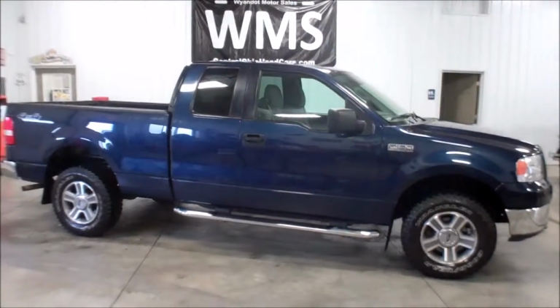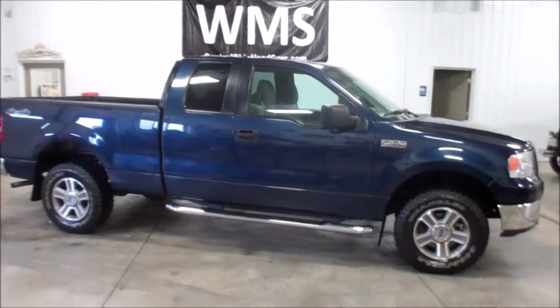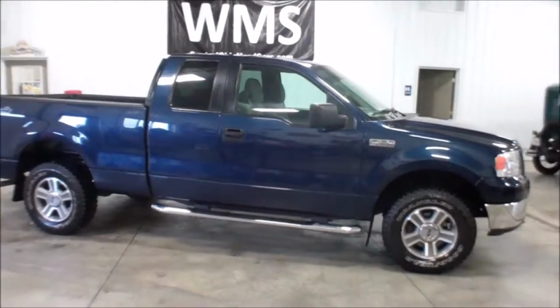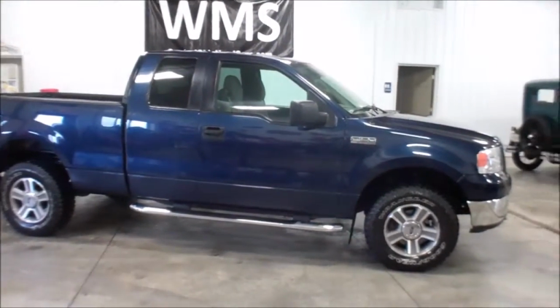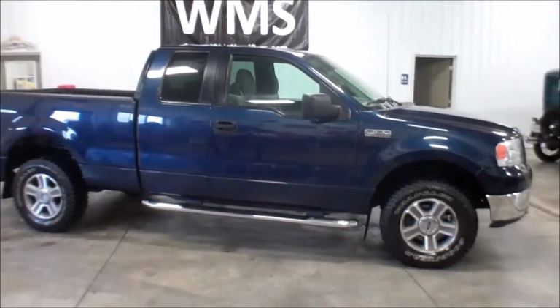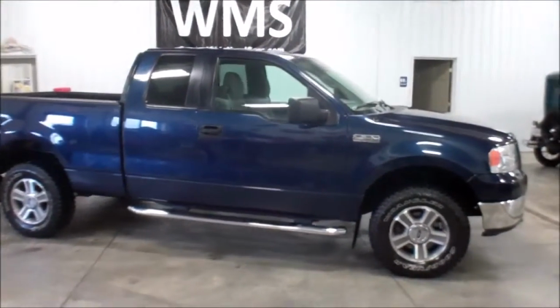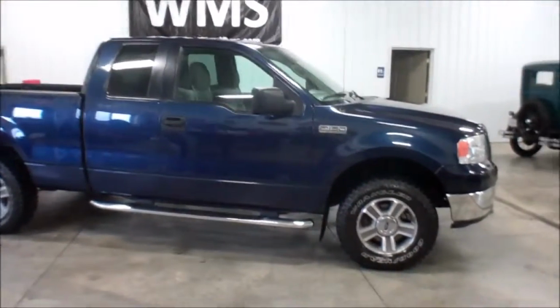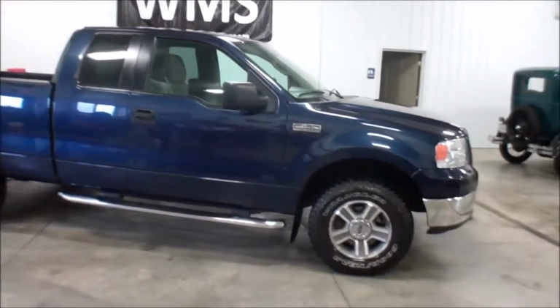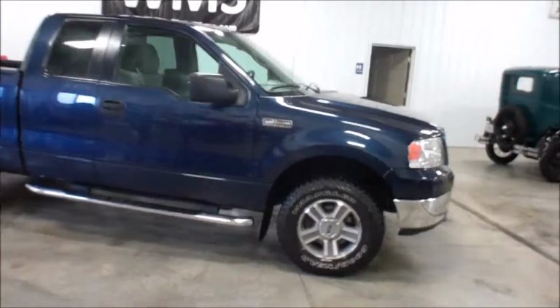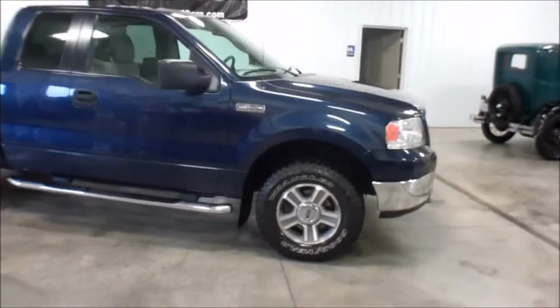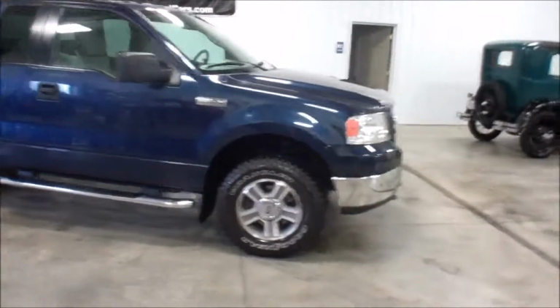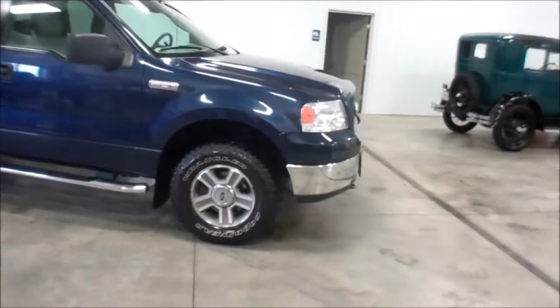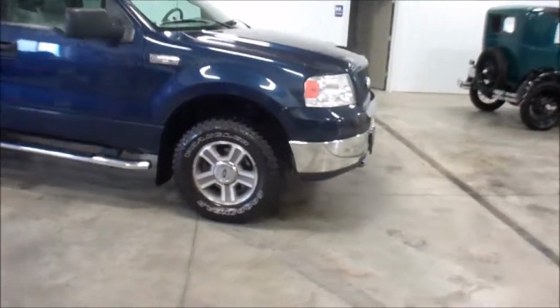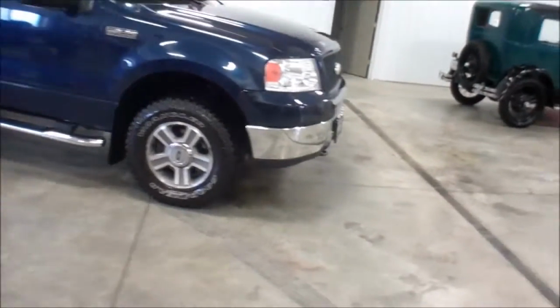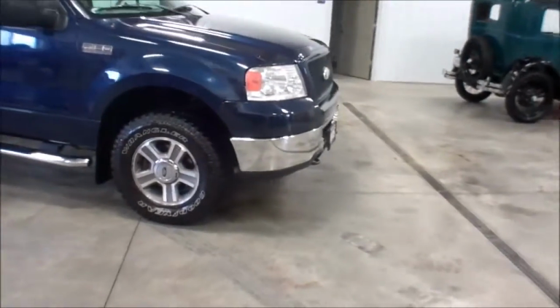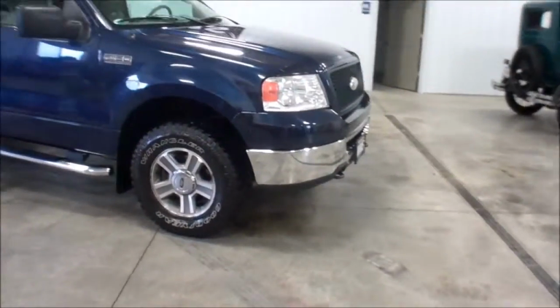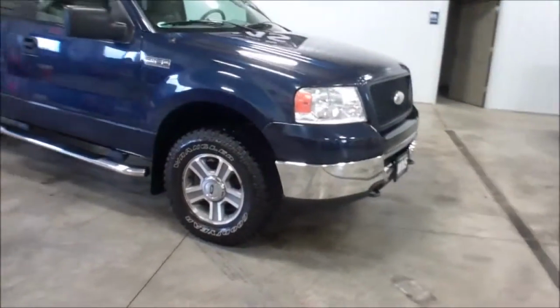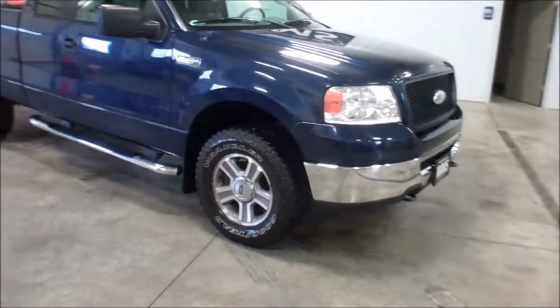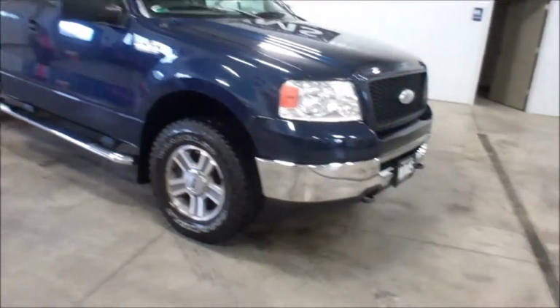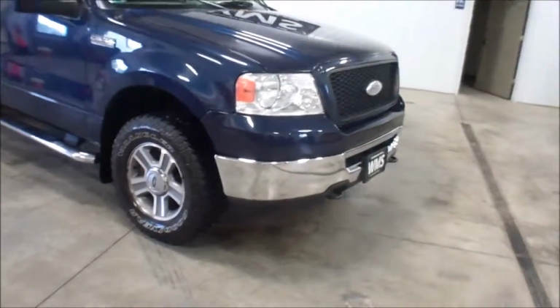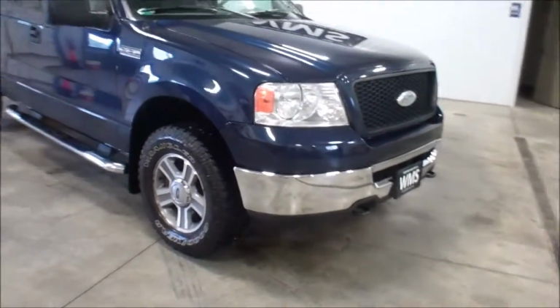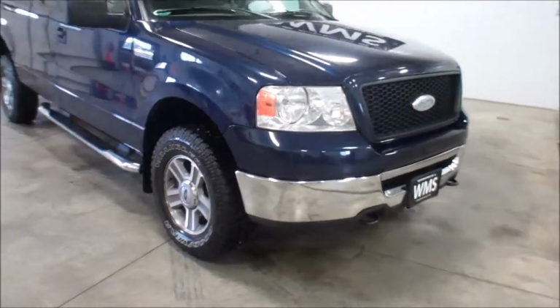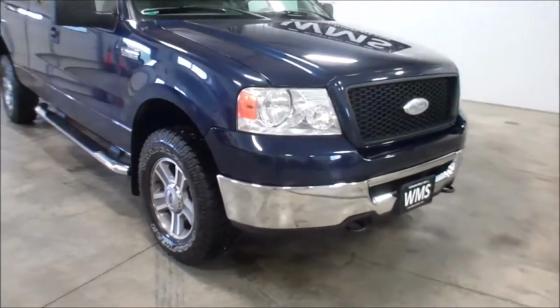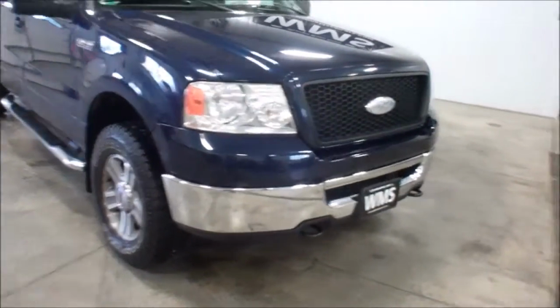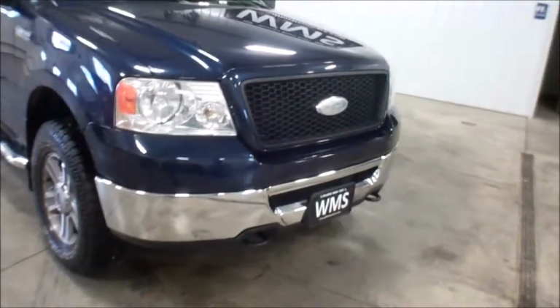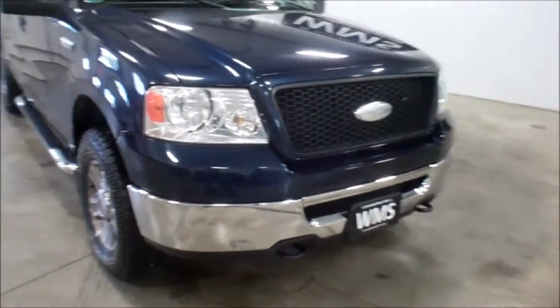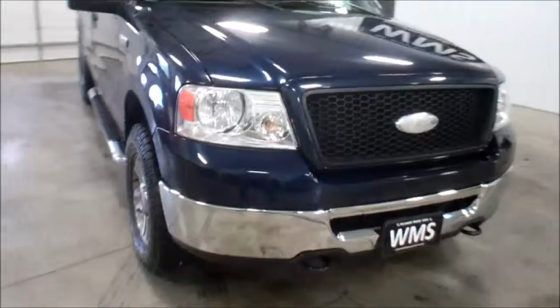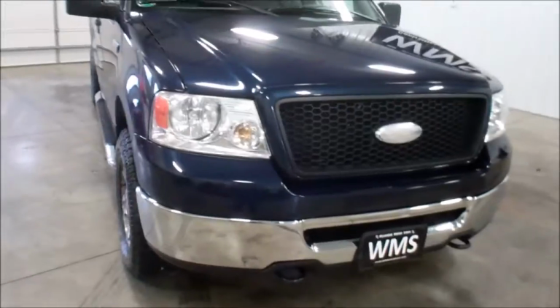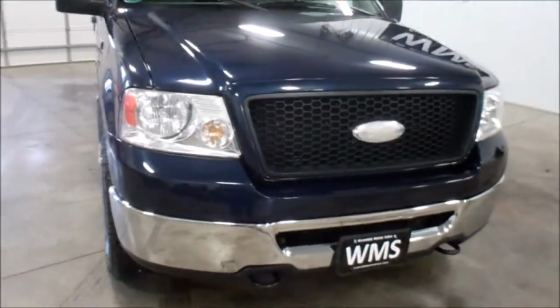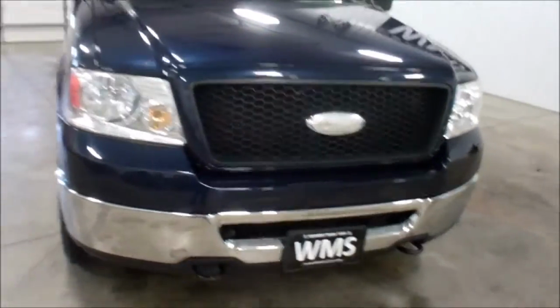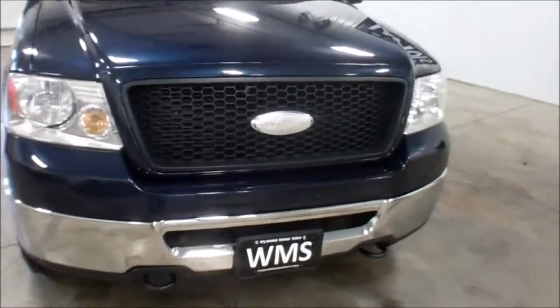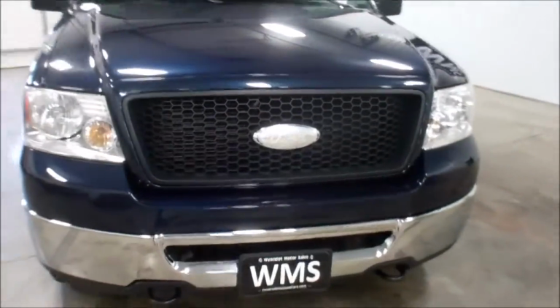This is Cody here at WMSOhio.com showing you a 2006 F-150 that we just got in. It's got 105,000 miles.